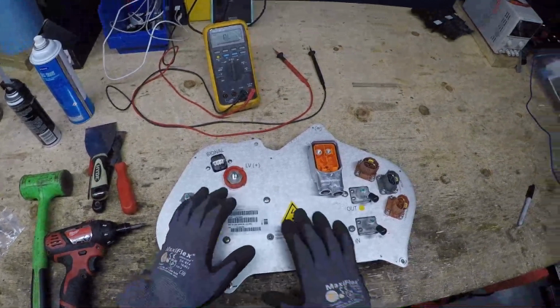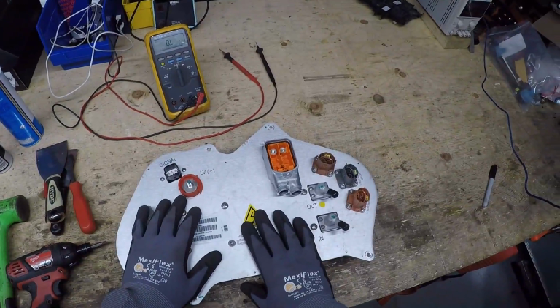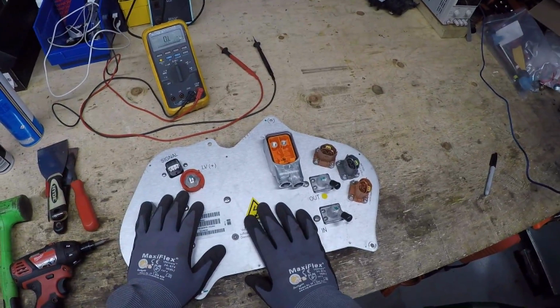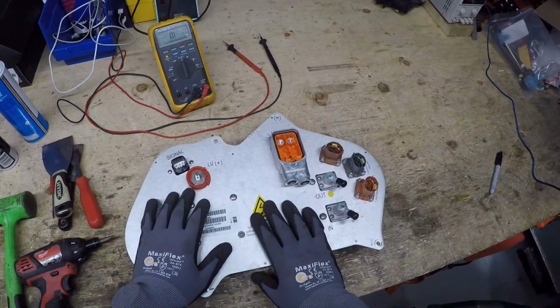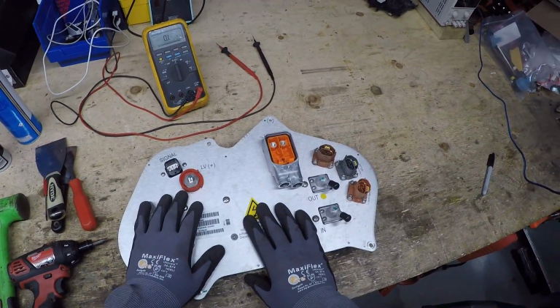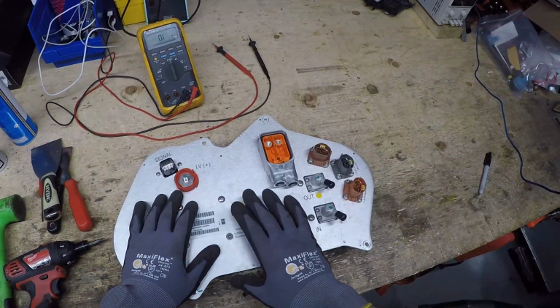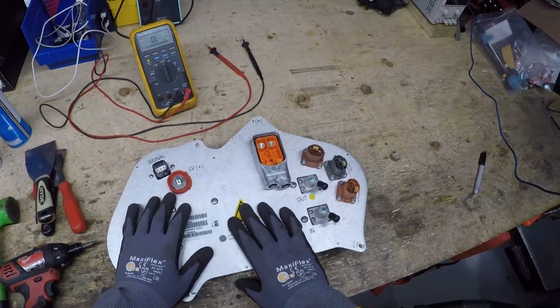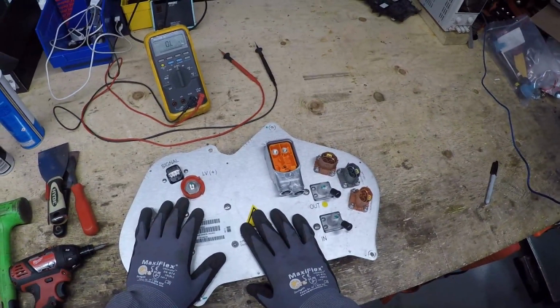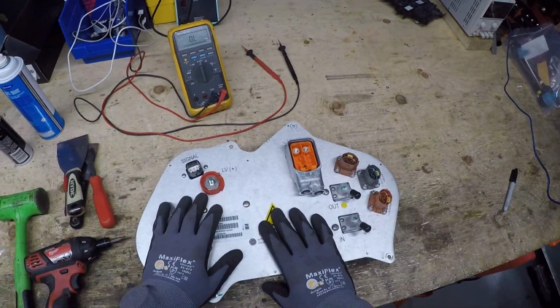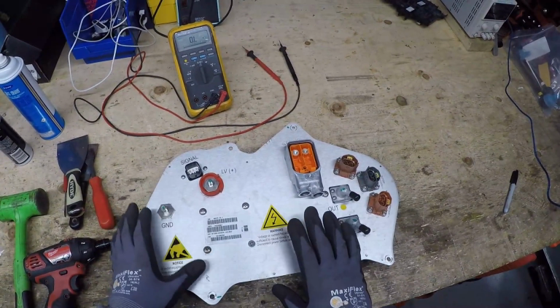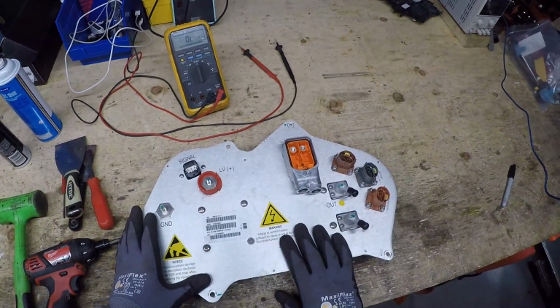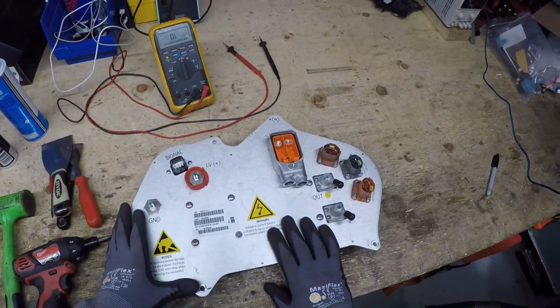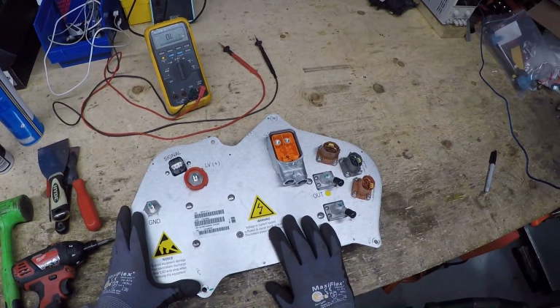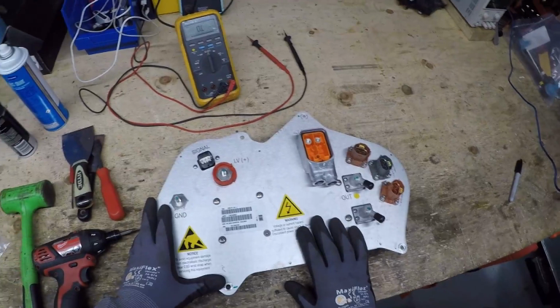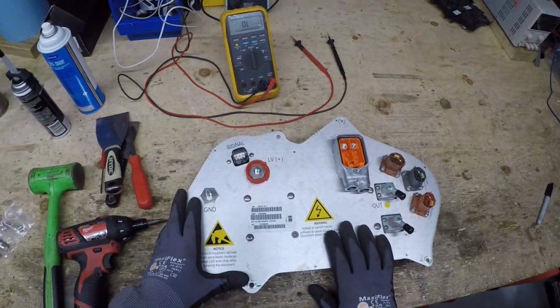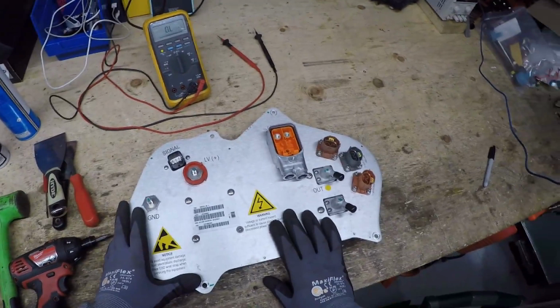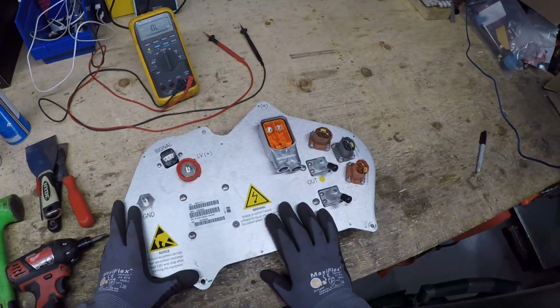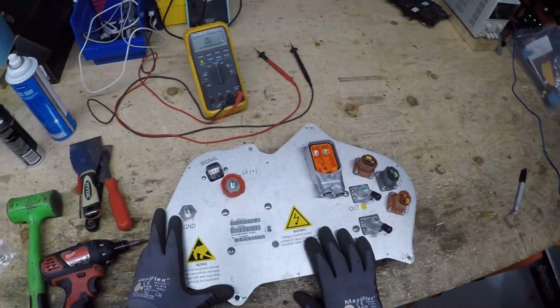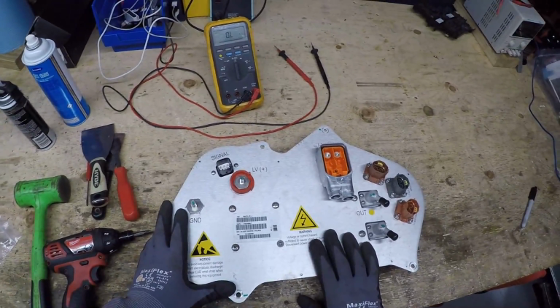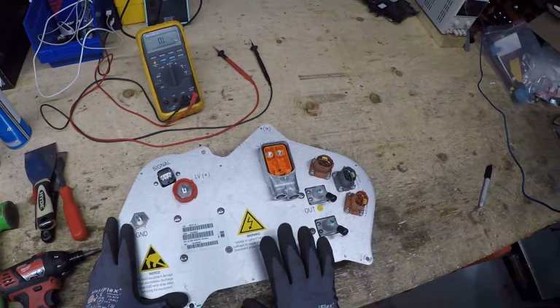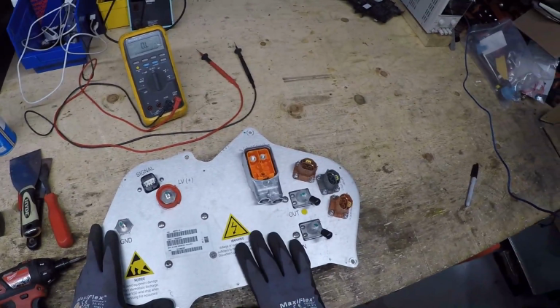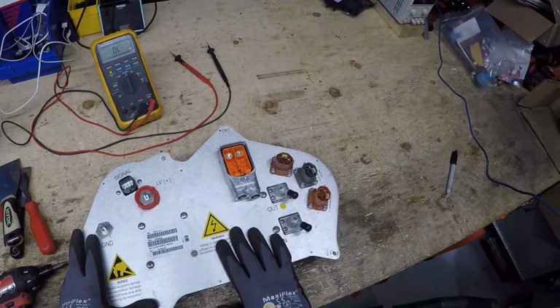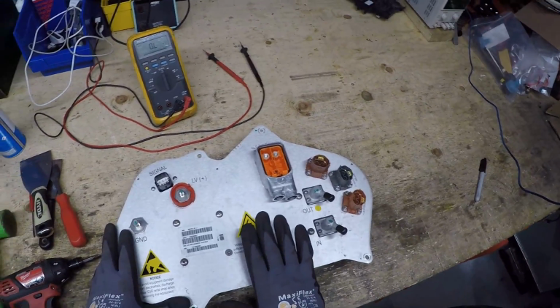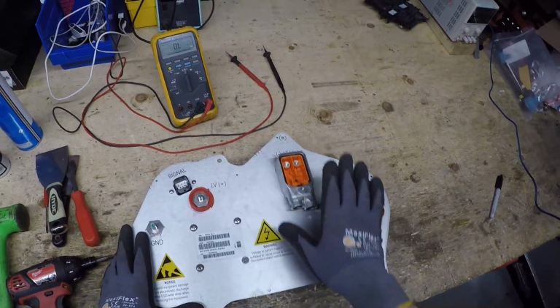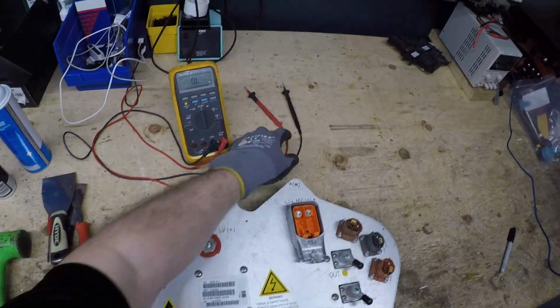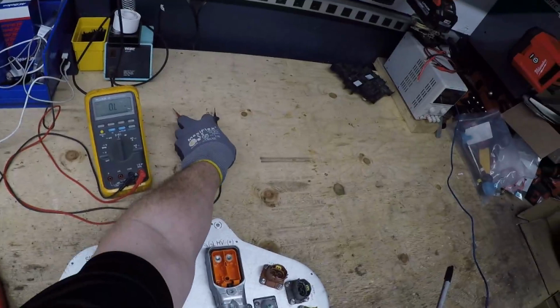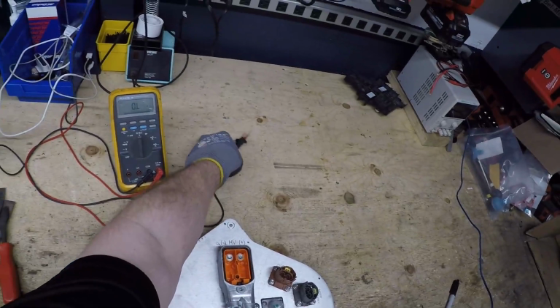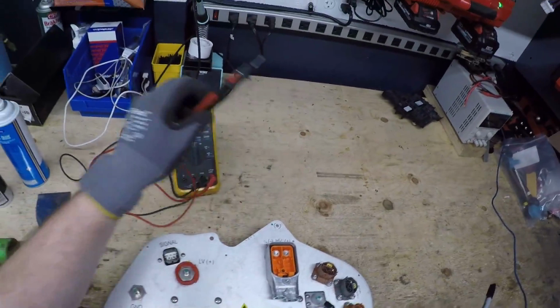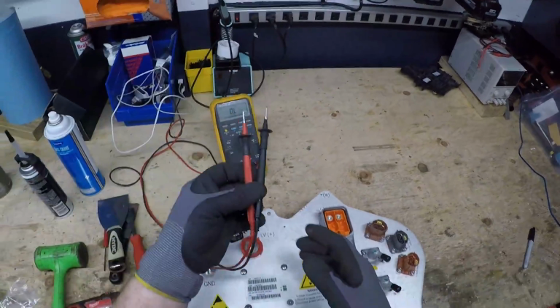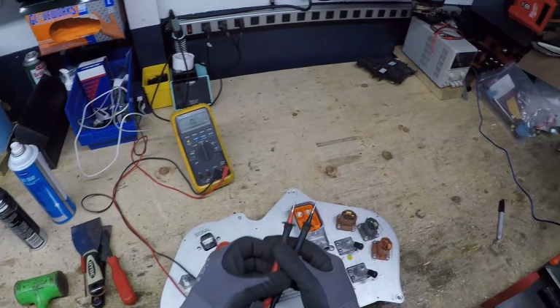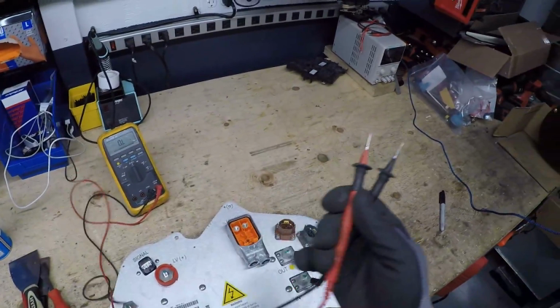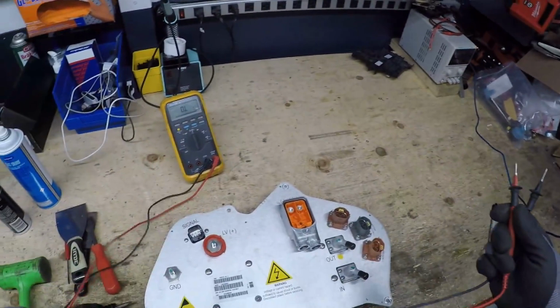Today I'm going to show you how to check and replace fuses on a DC to DC — this is a DC to DC Gen 1 of a Model S. We have a blown fuse in here and I'm going to show you how to check for that using just a regular DVOM.